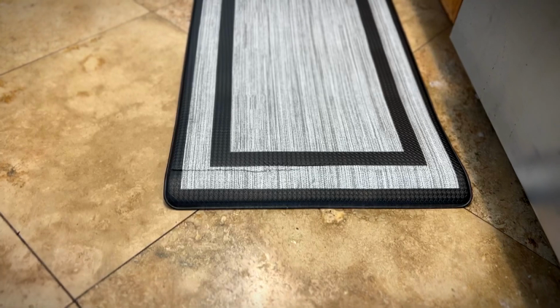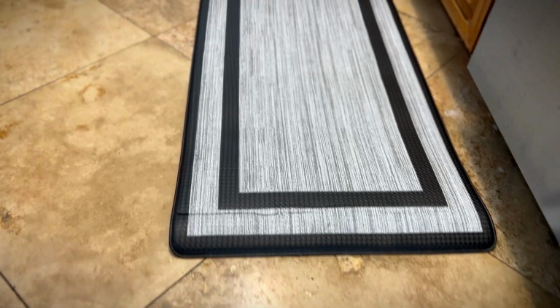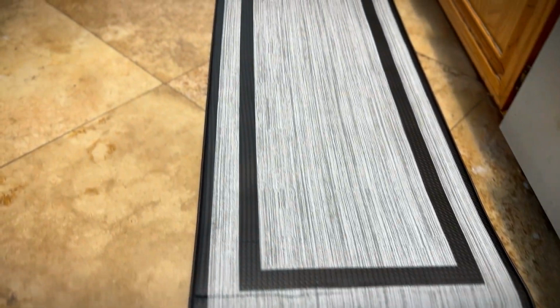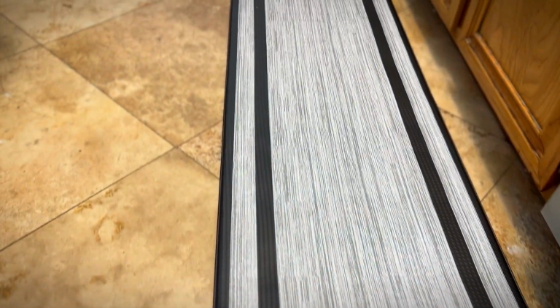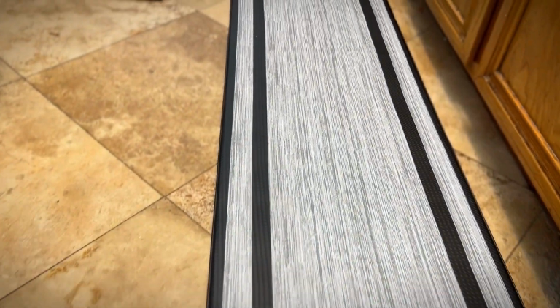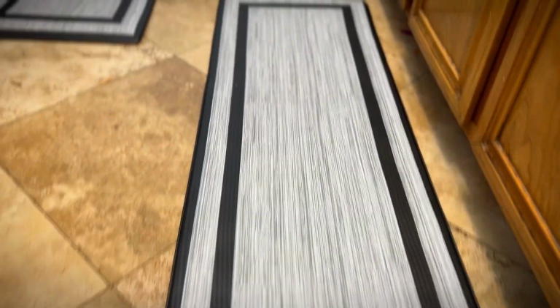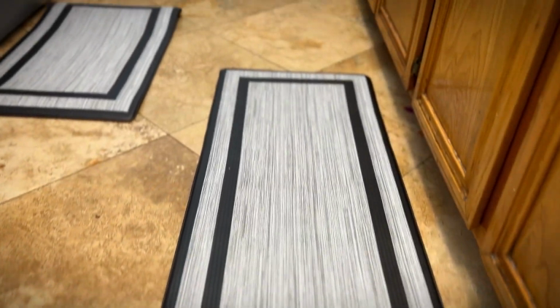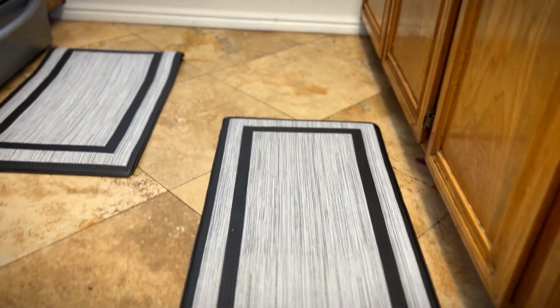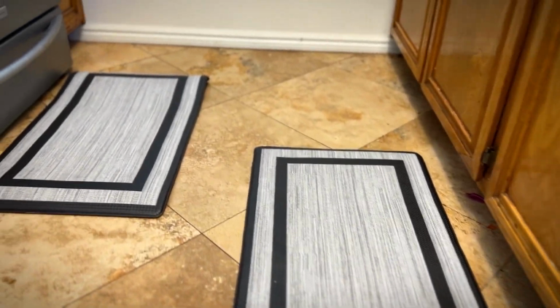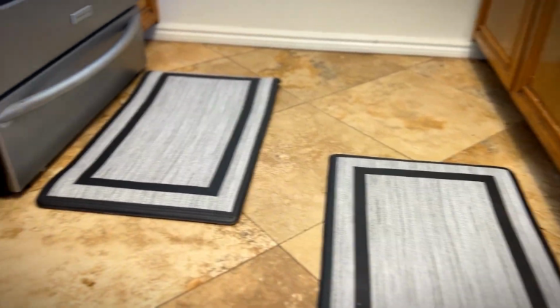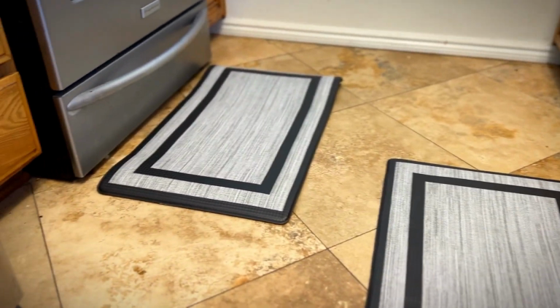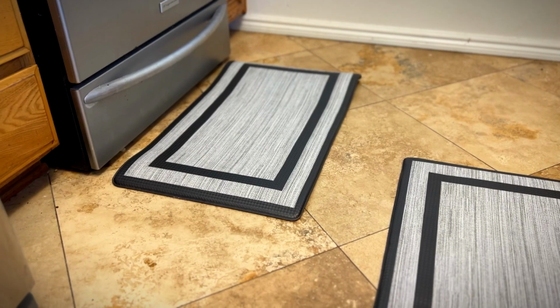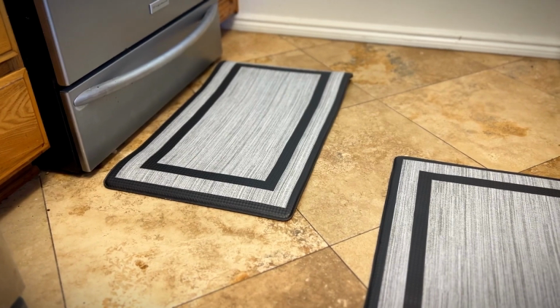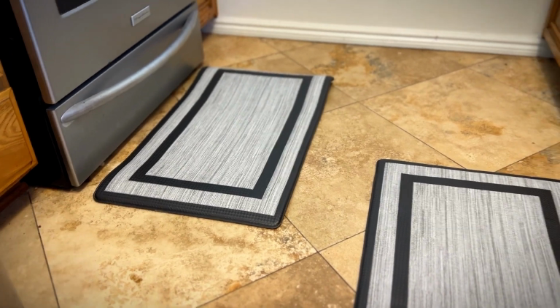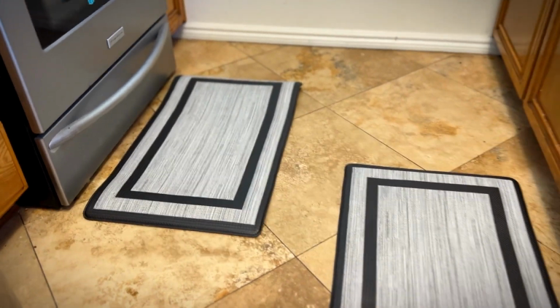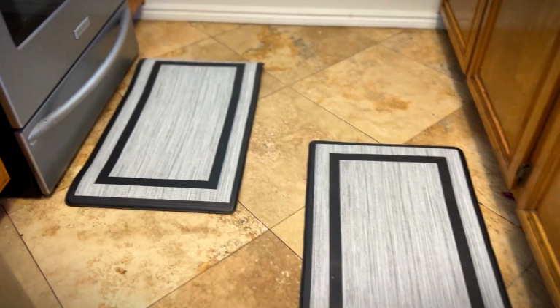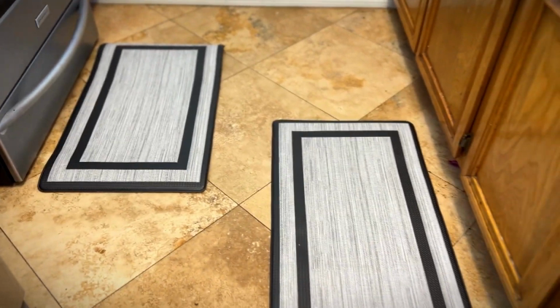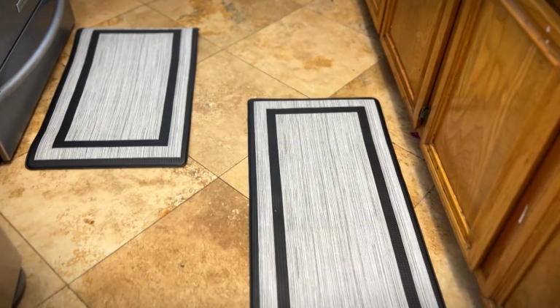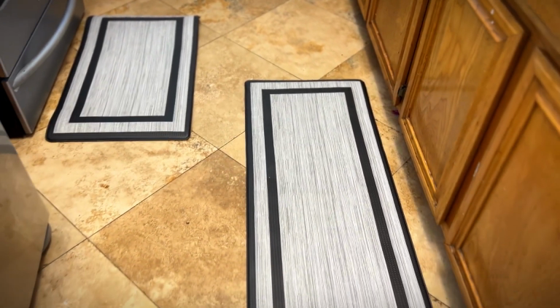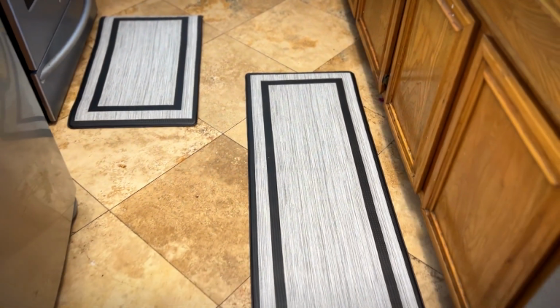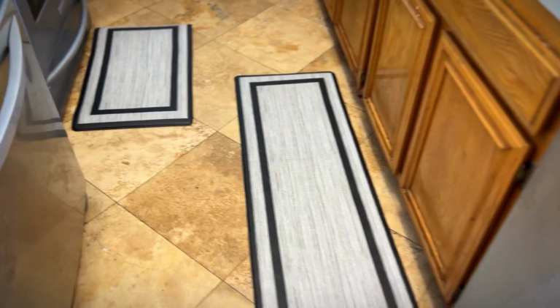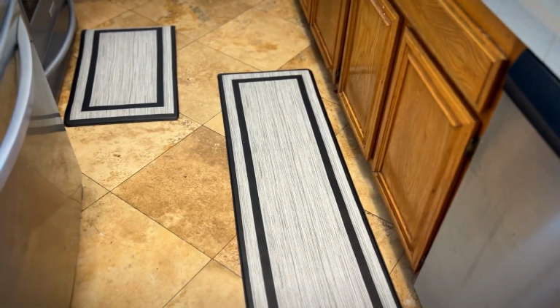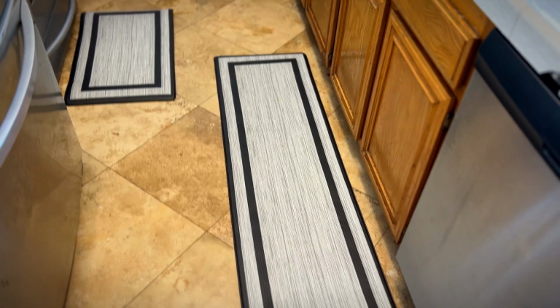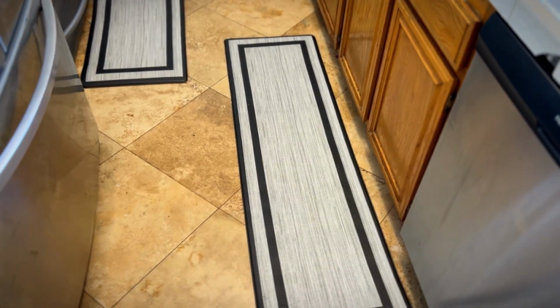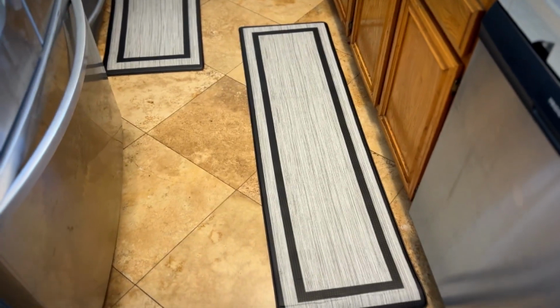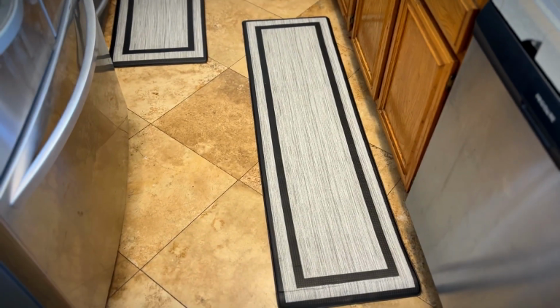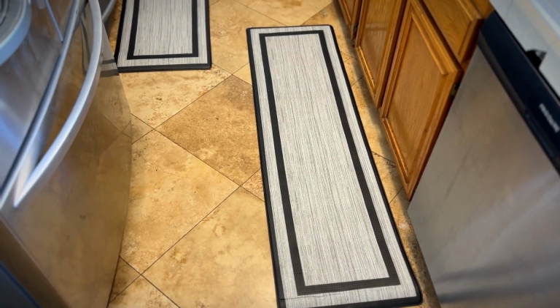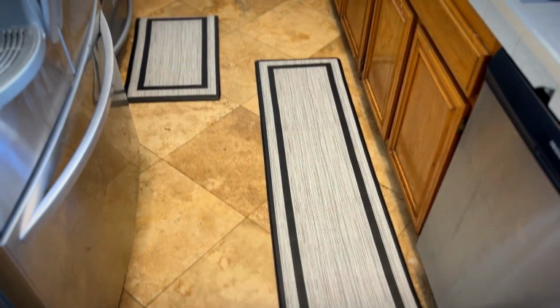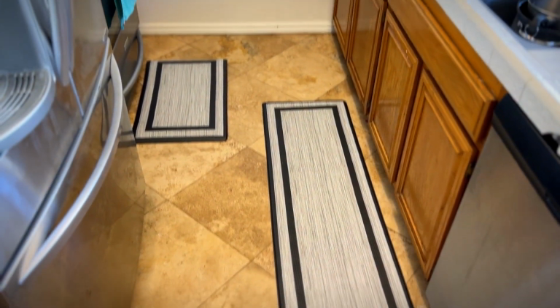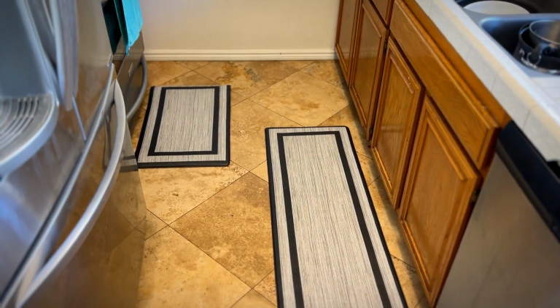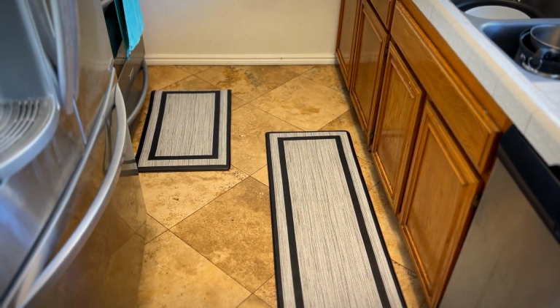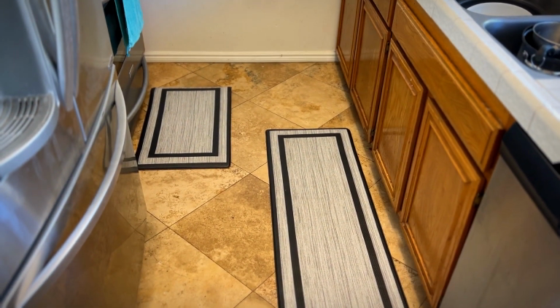Hey, it's Rob. Check it out. I got these anti-fatigue mats. Comes in a set of two. One is 17.3 inches by 30.3 inches, the other one's 17.3 inches by 59 inches. When I'm standing up doing the dishes for too long, my back just starts to hurt.